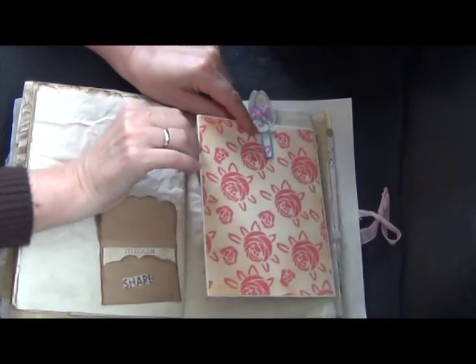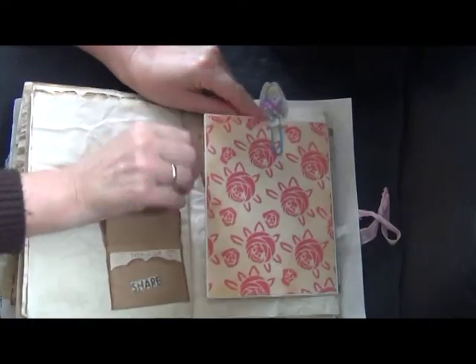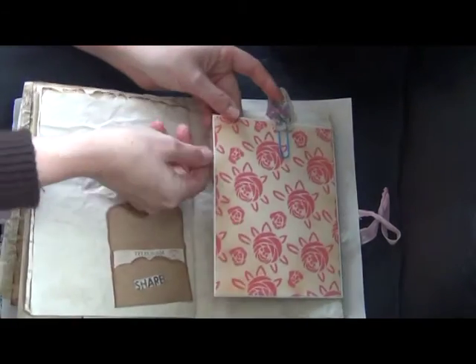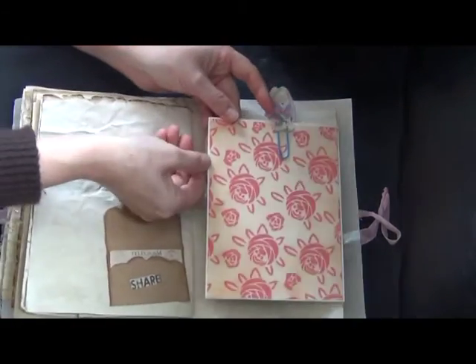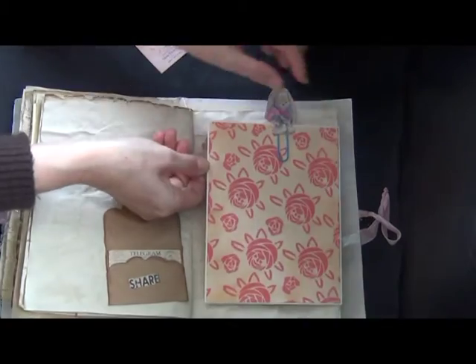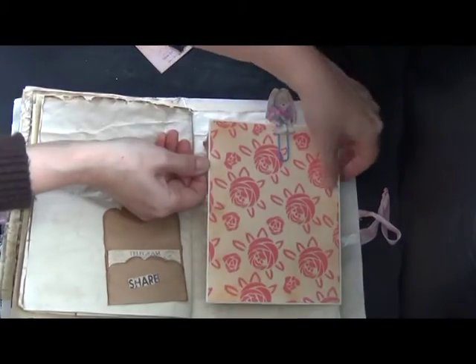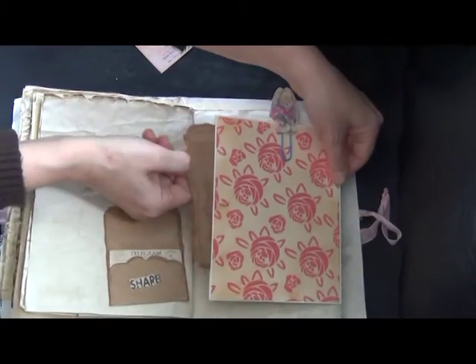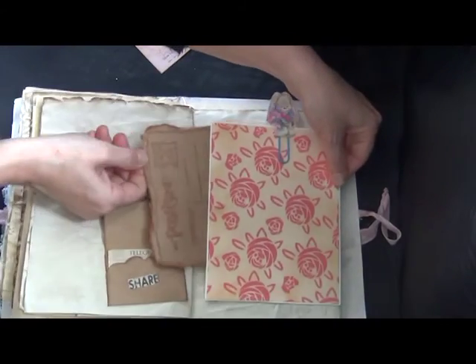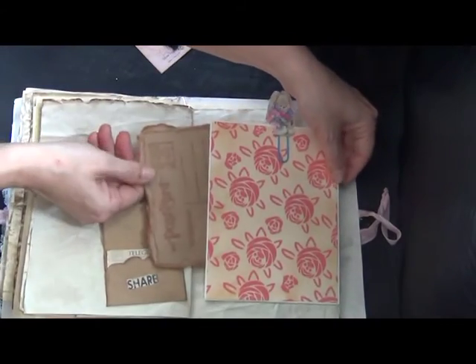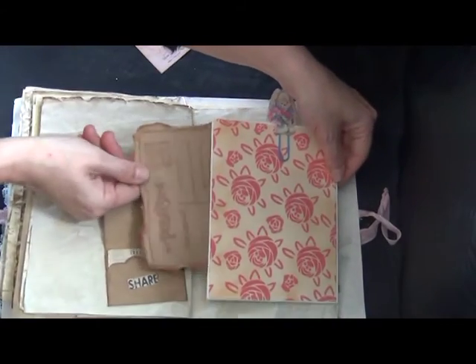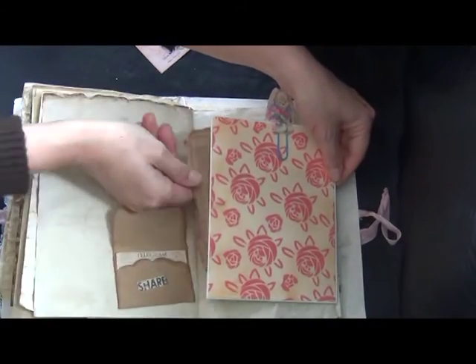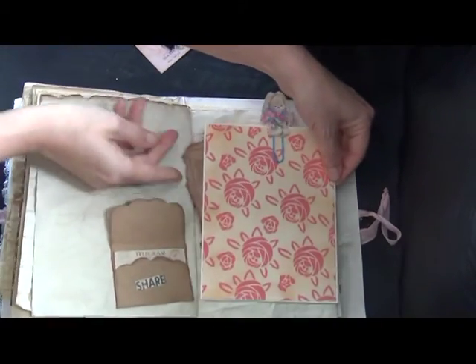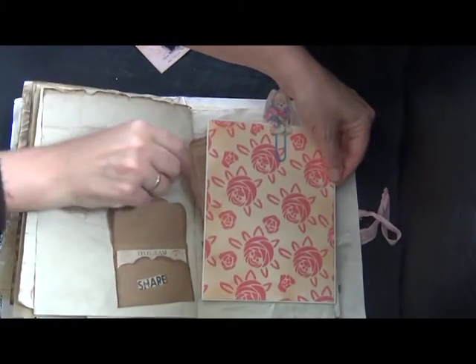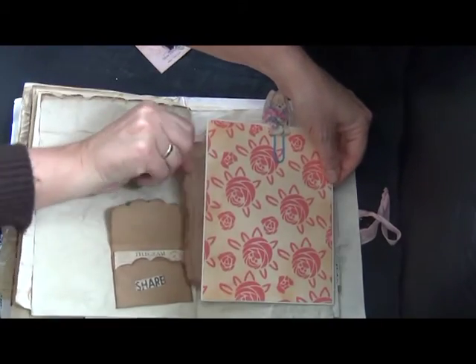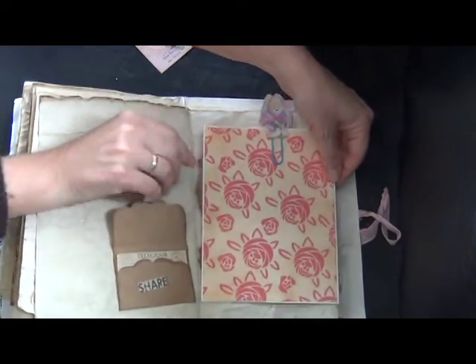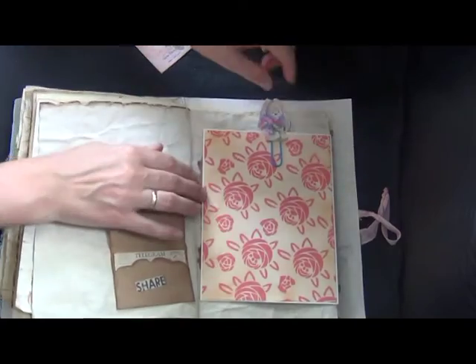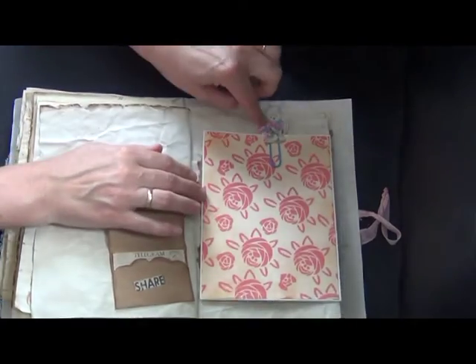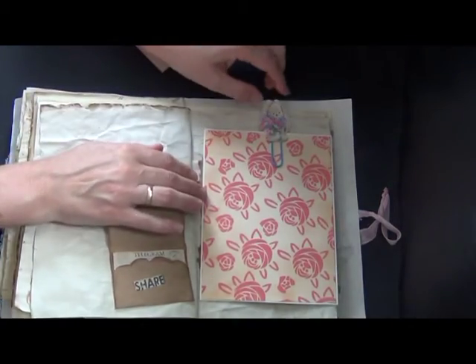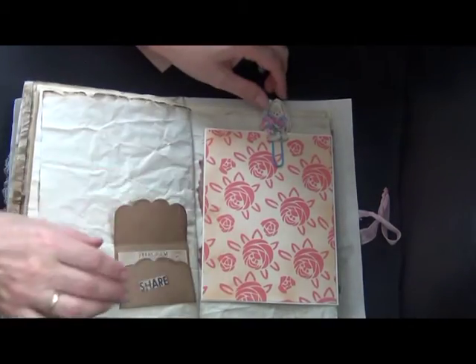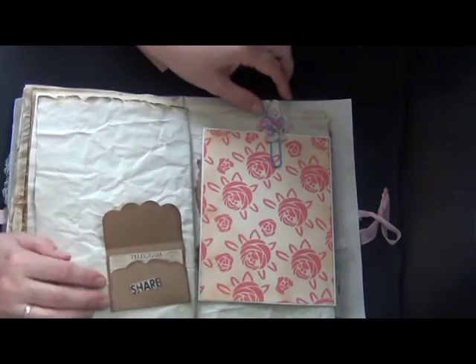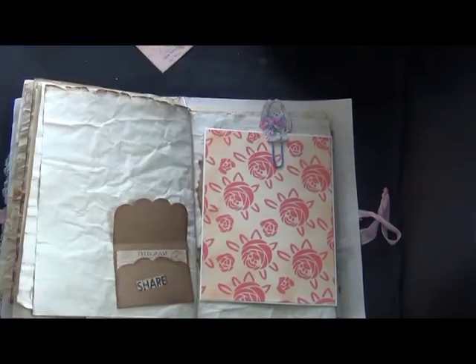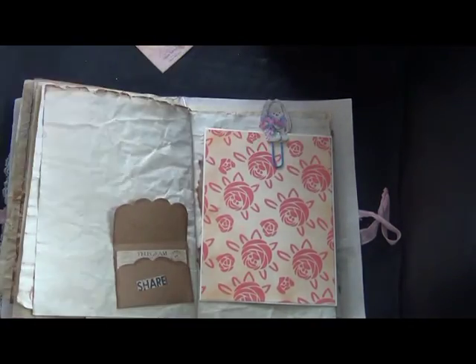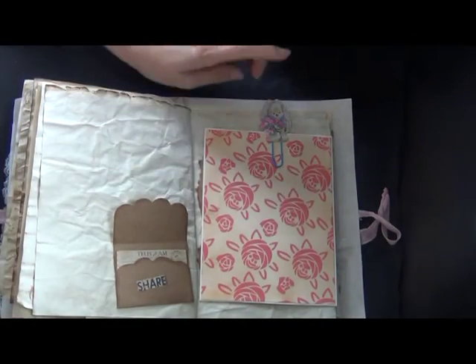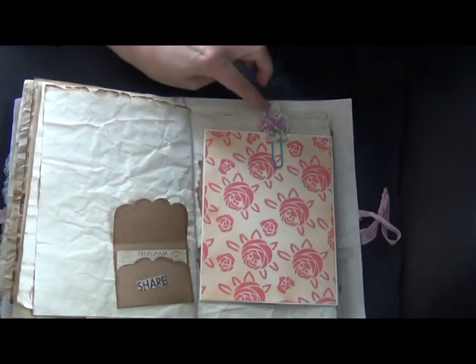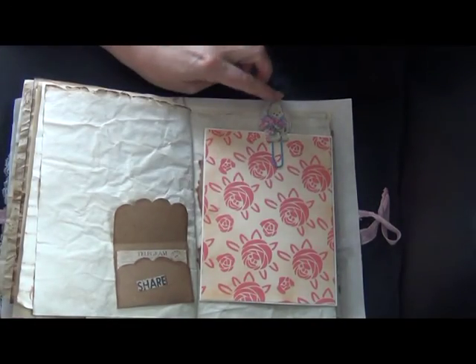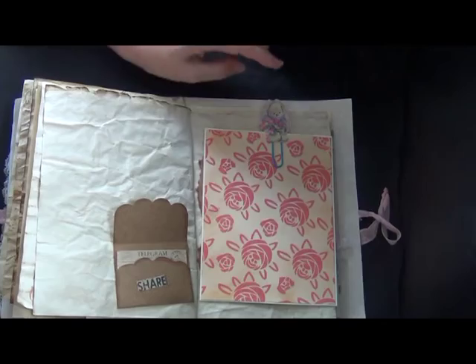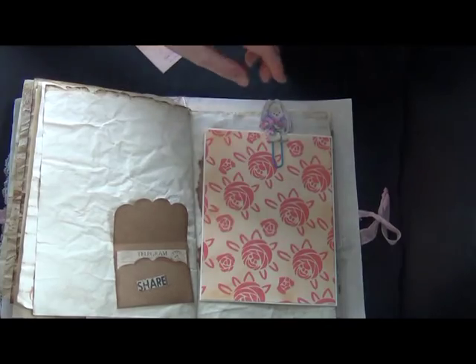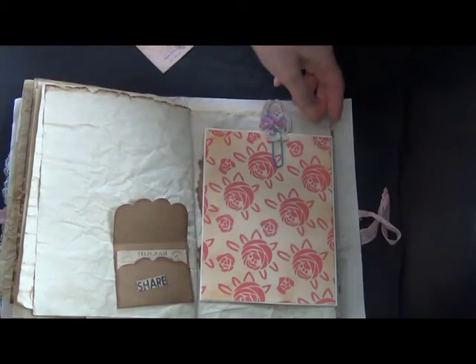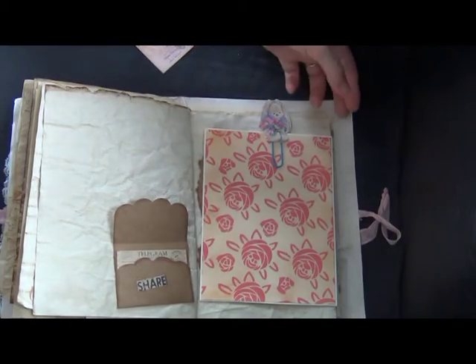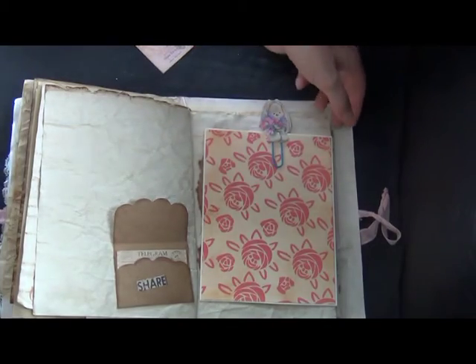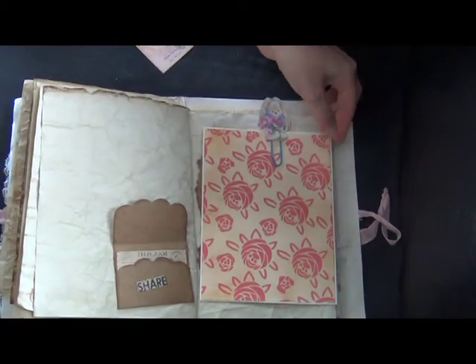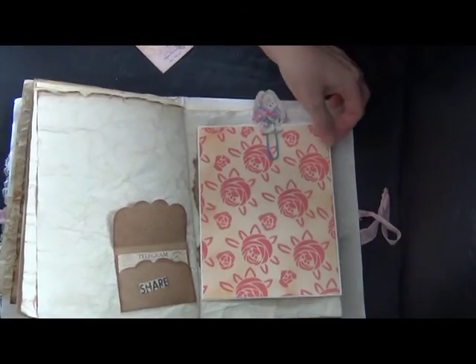There's a postcard tucked in the envelope. This is a paper clip that I got from Mildred — she was the second one to send me happy mail for my birthday challenge.